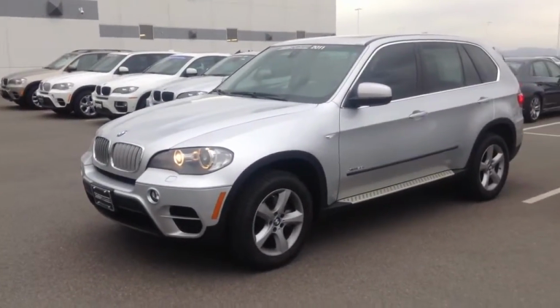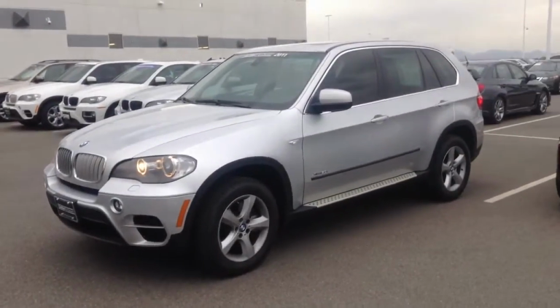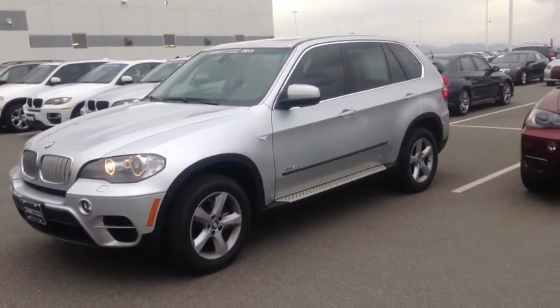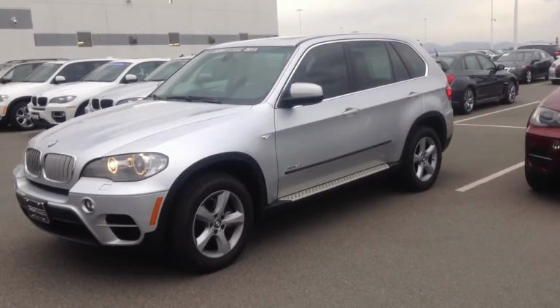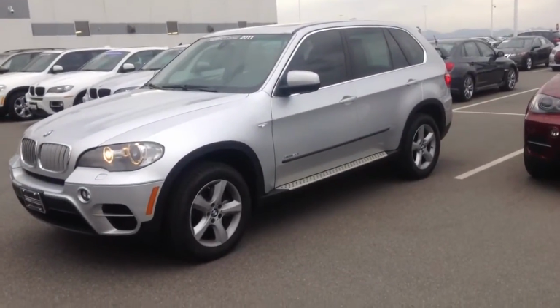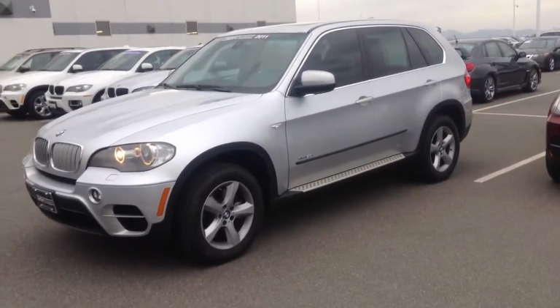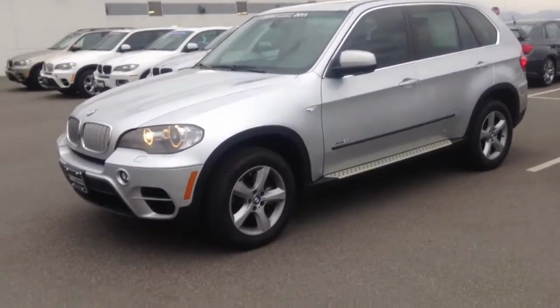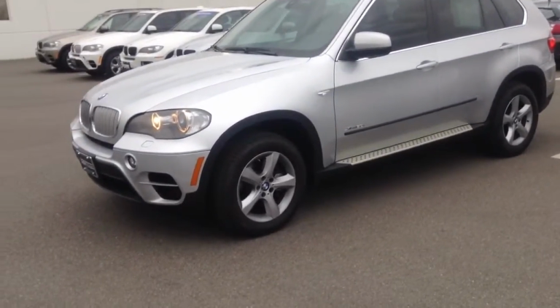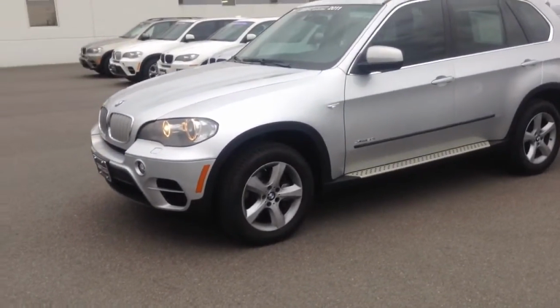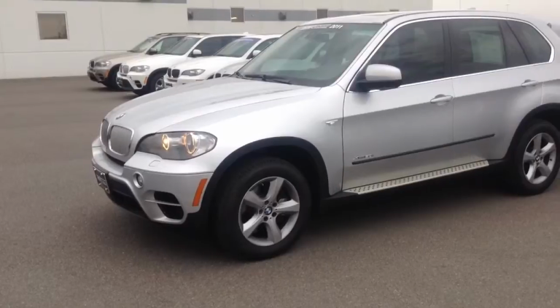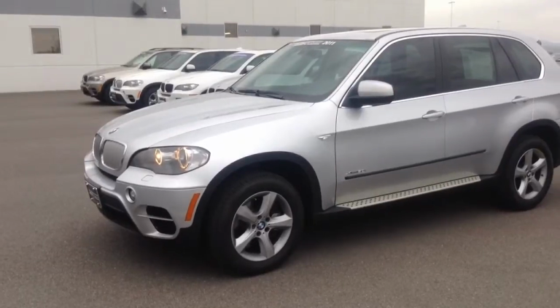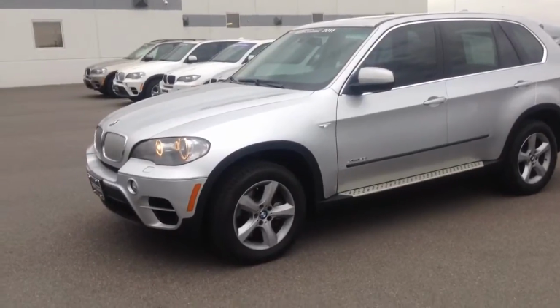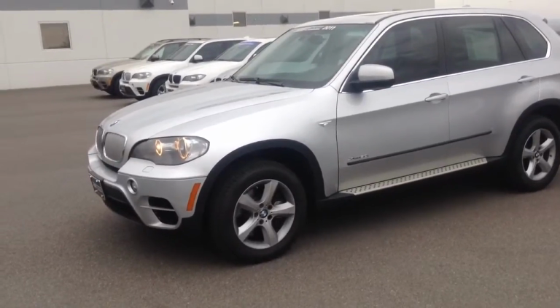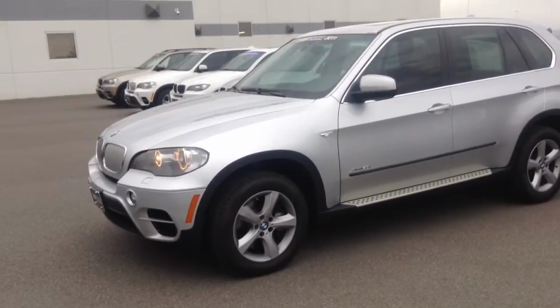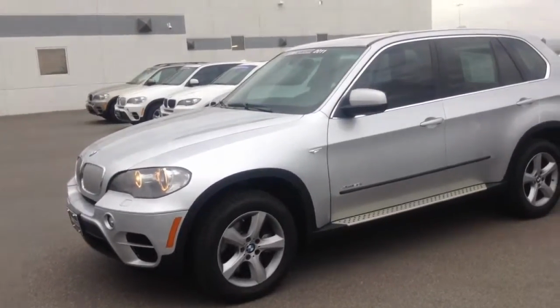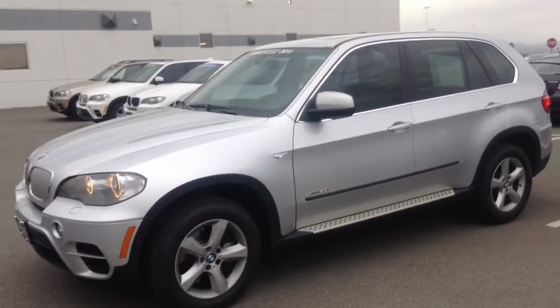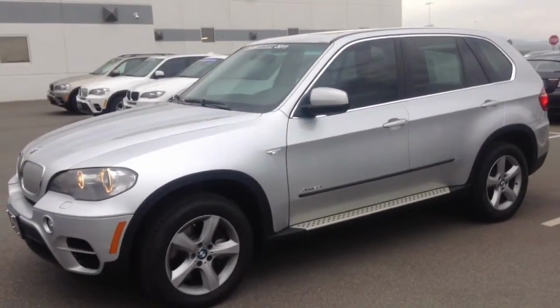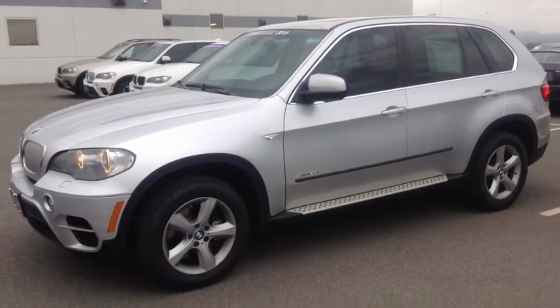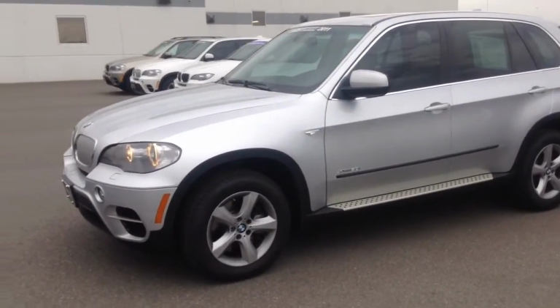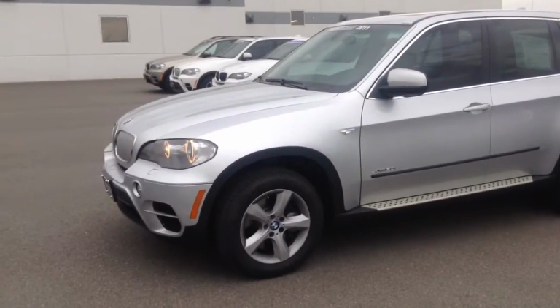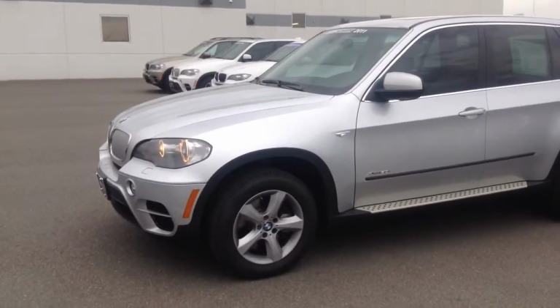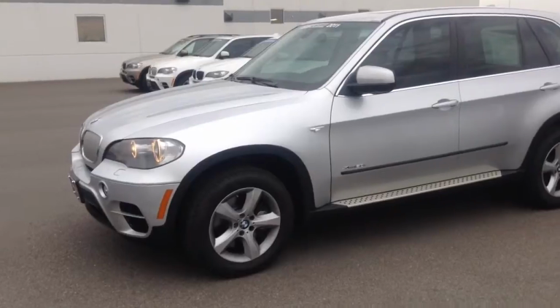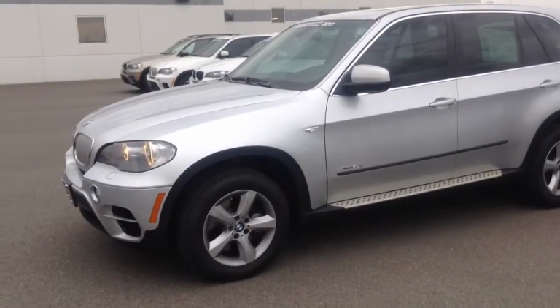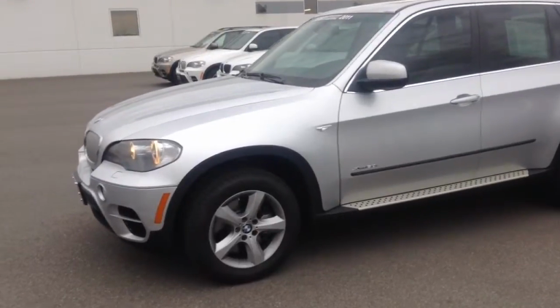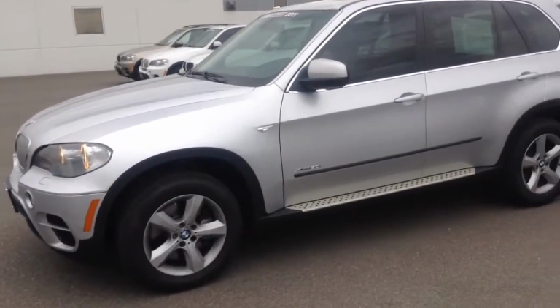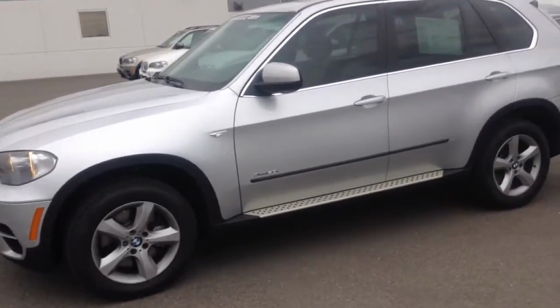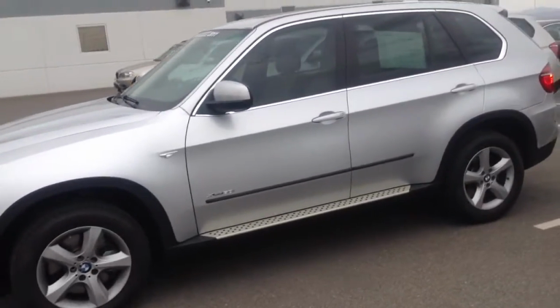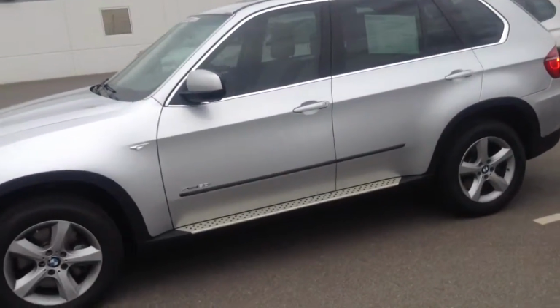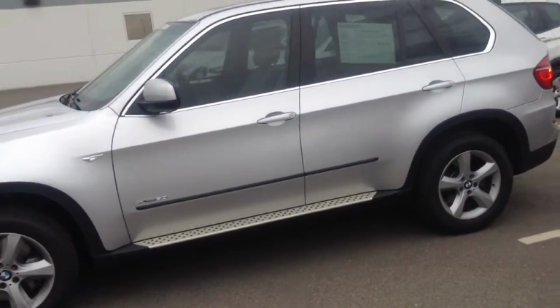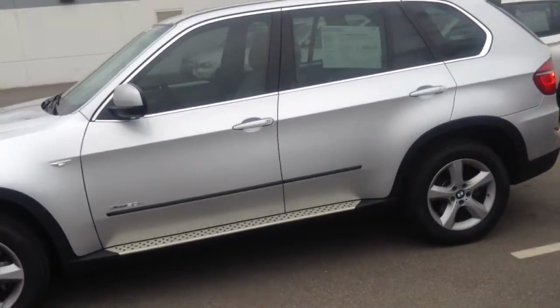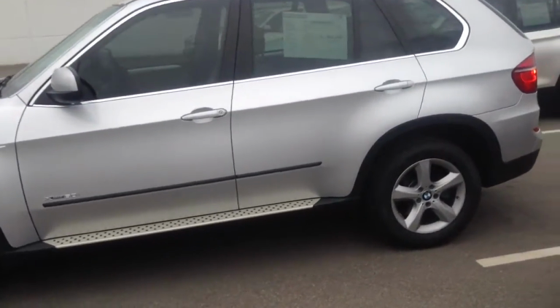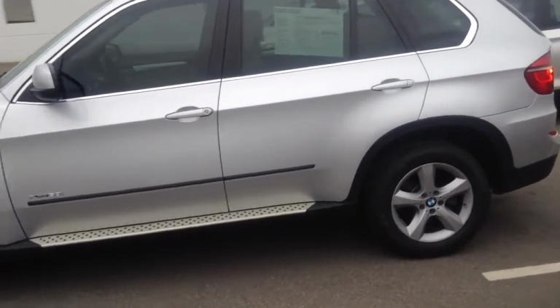The nice part about this certified car is not only does it have the balance of the original warranty, about another year left, it has an additional two years and 50,000 miles, up to six years from the original purchase date and 100,000 miles on the car. So very nice. It is very well equipped as well.